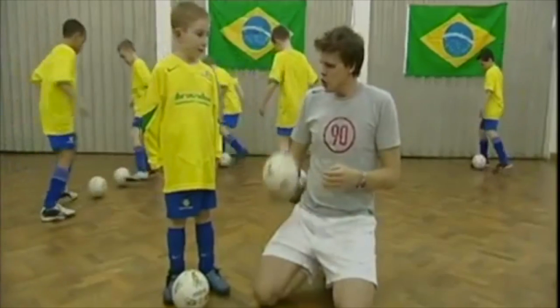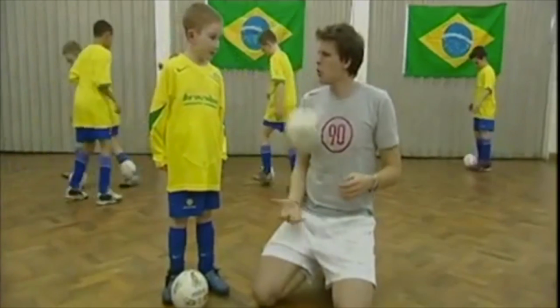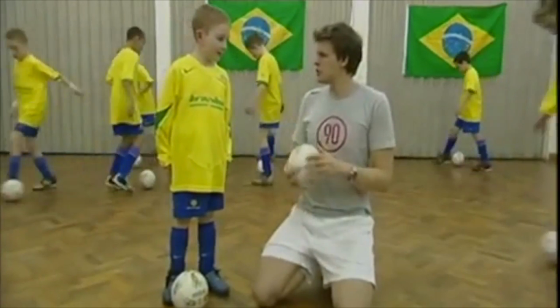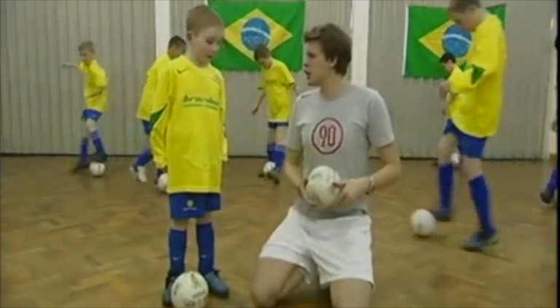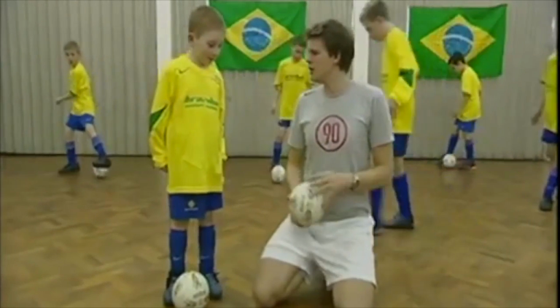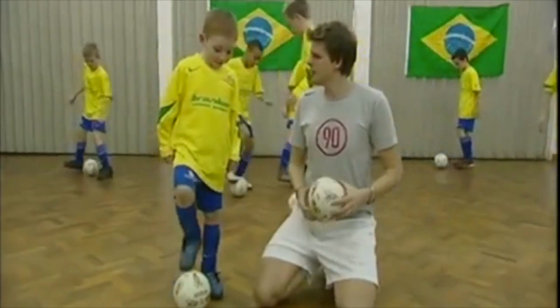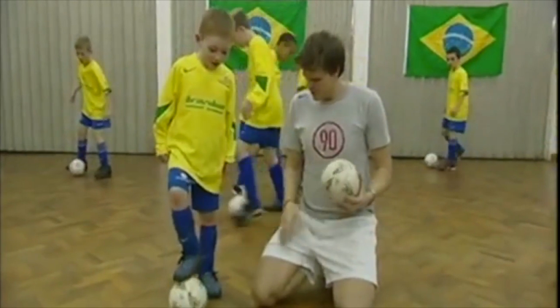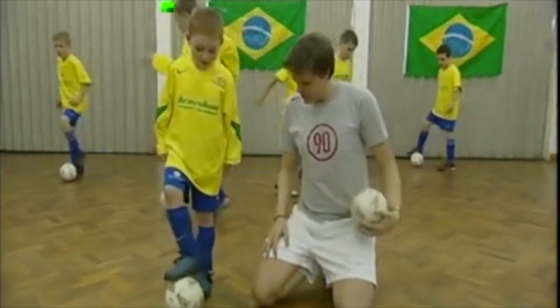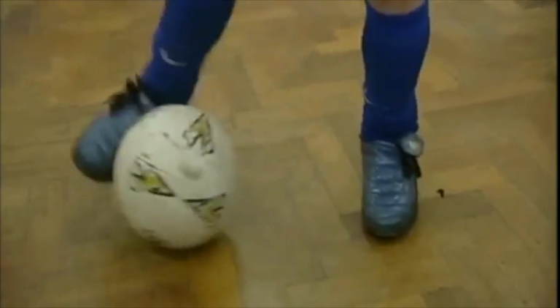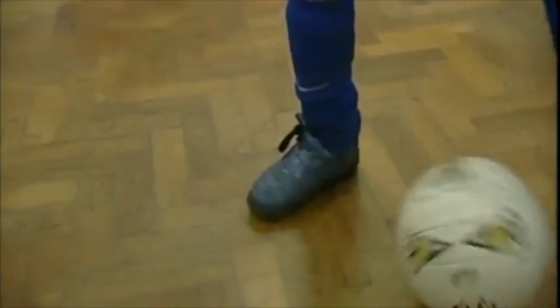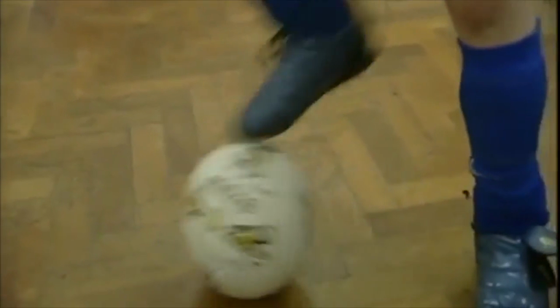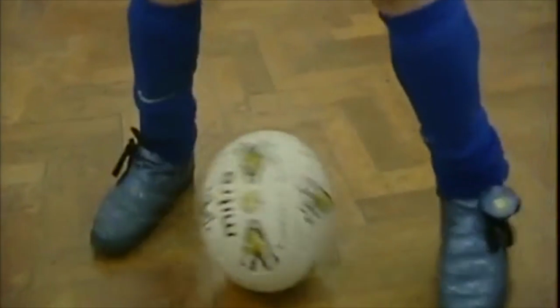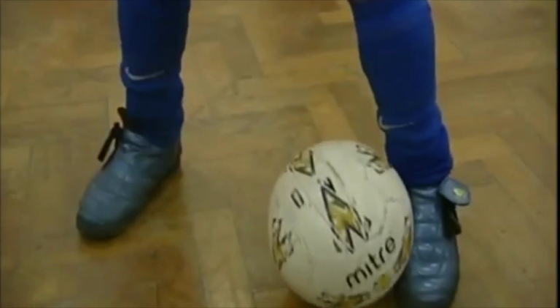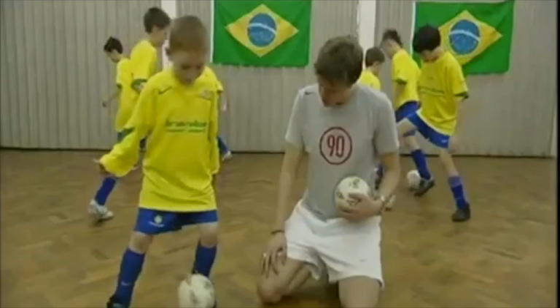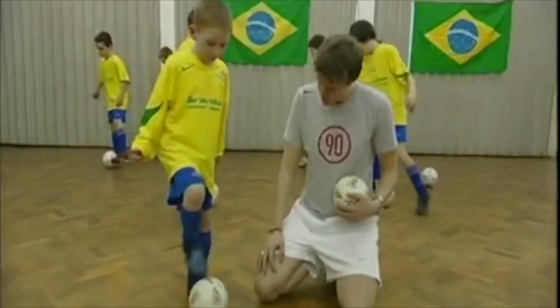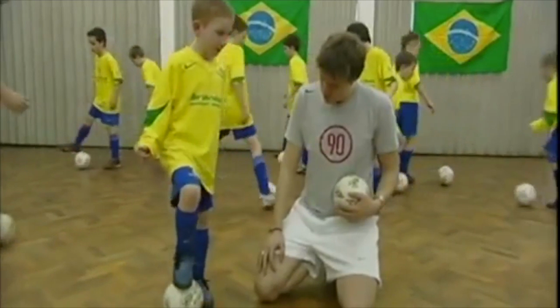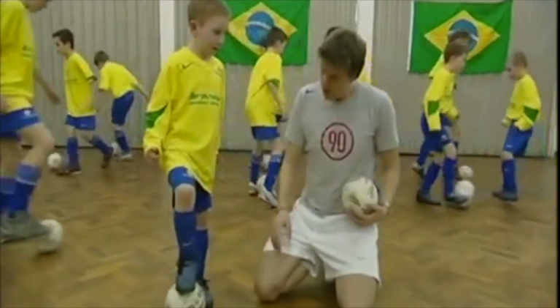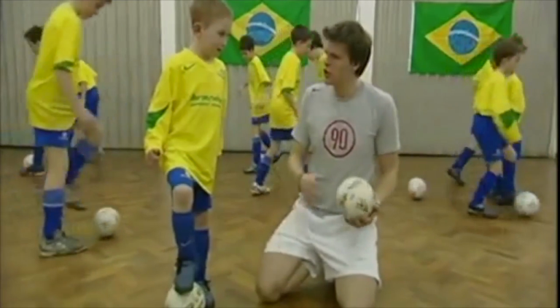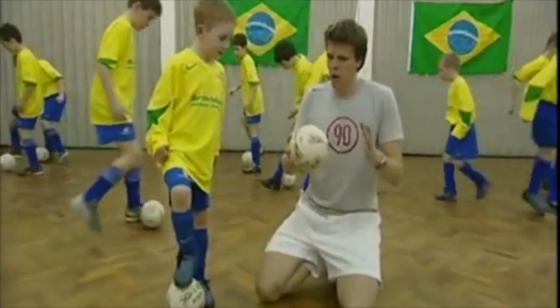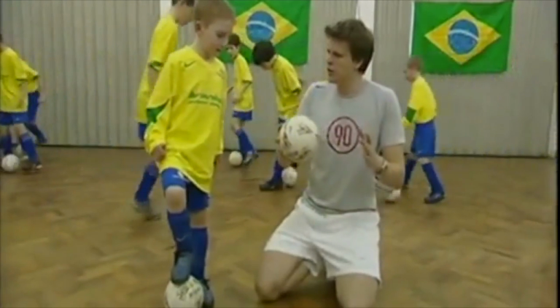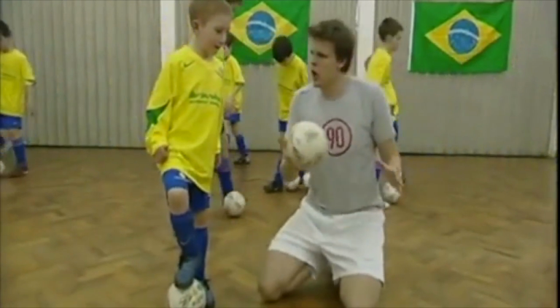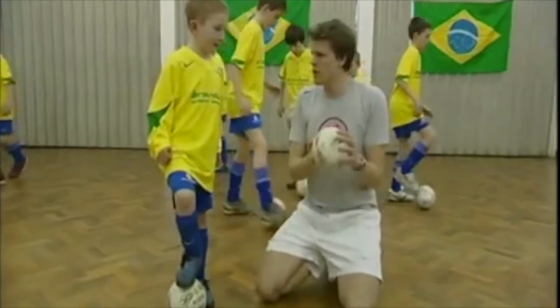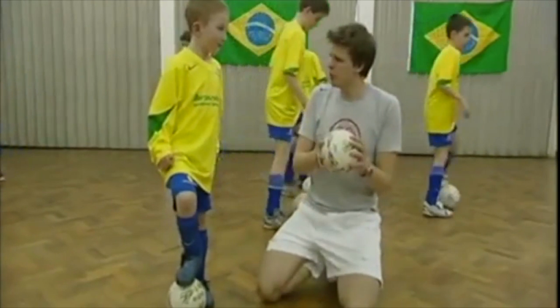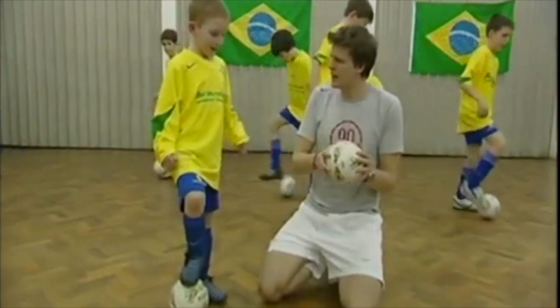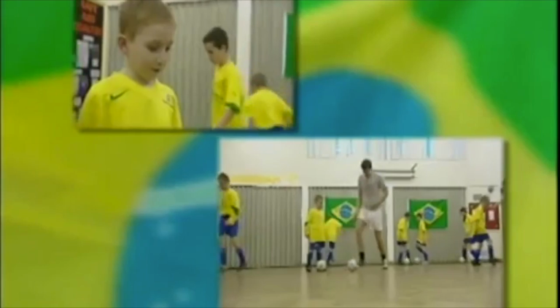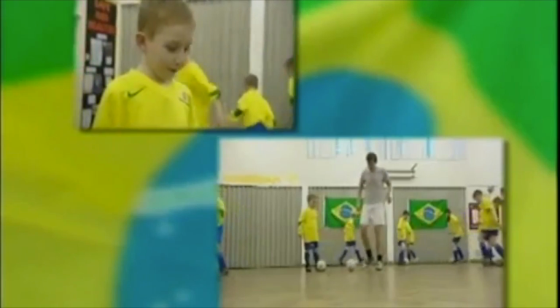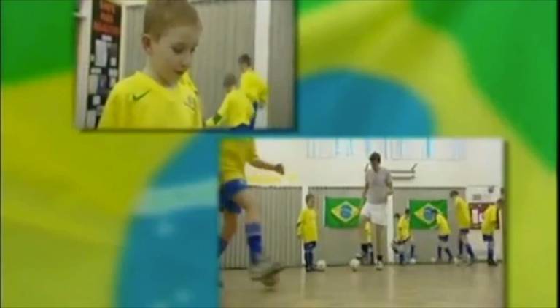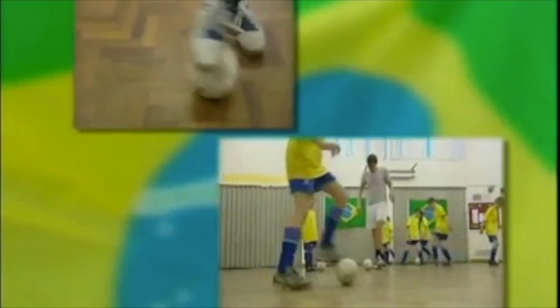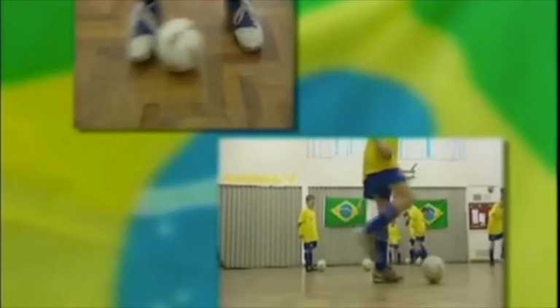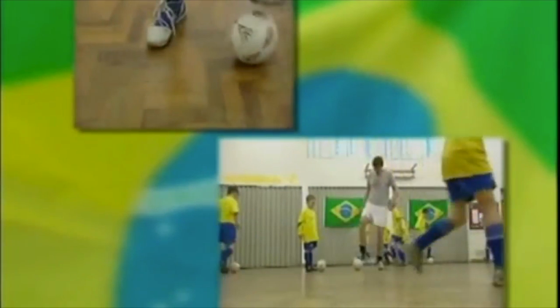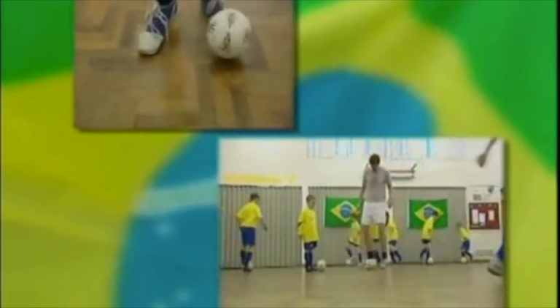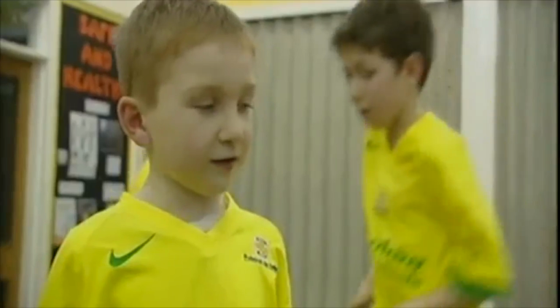So Joel, what's the first skill I'm going to learn? Well, it's called an elastic because you roll it and push it back in really quickly. Okay, so you trick your opponent into thinking you're going one way and then you bring the ball back. Yeah. So I kind of go... That's it.